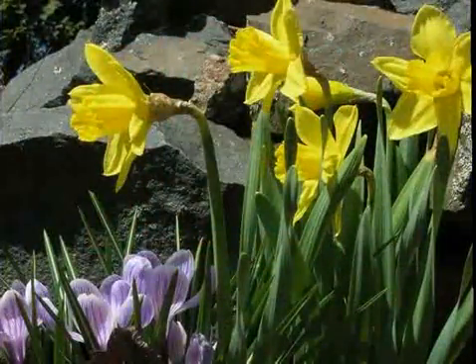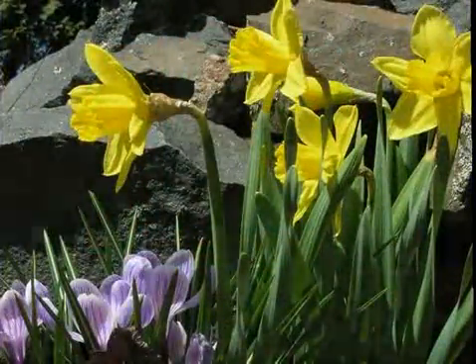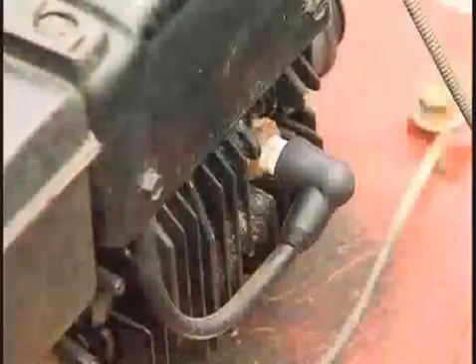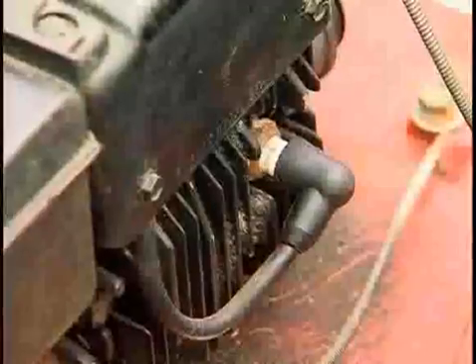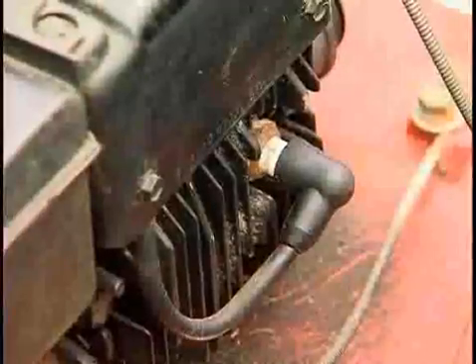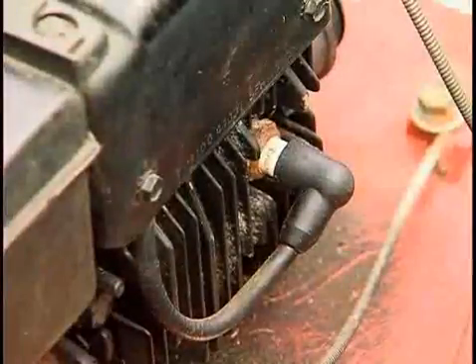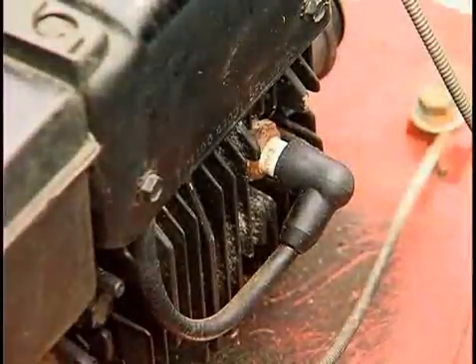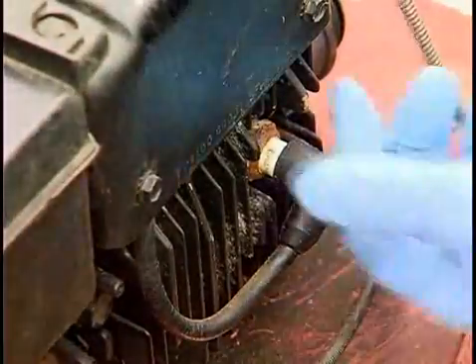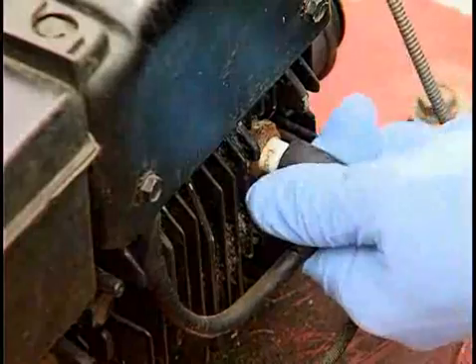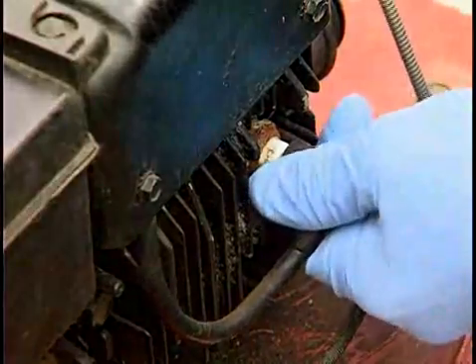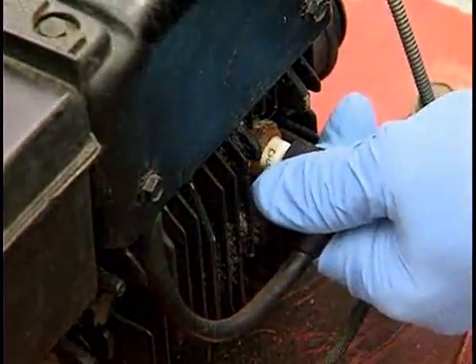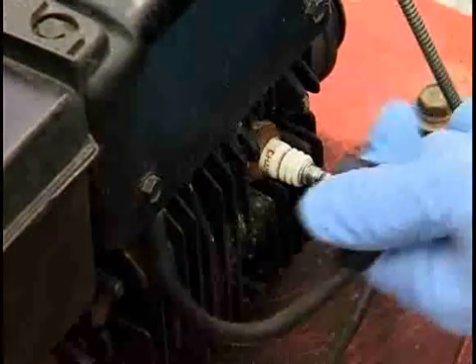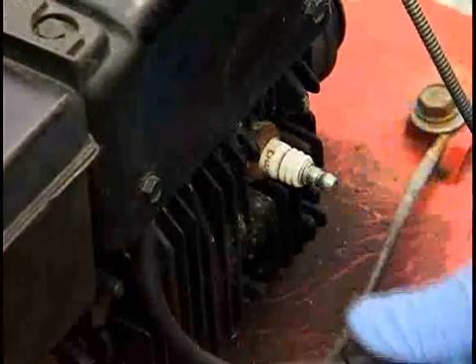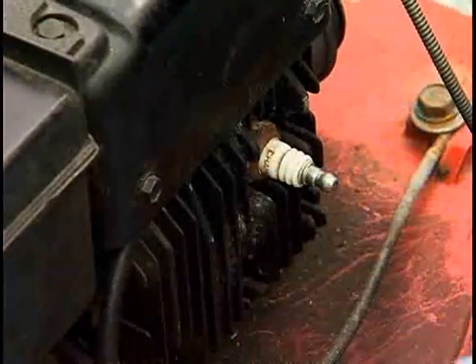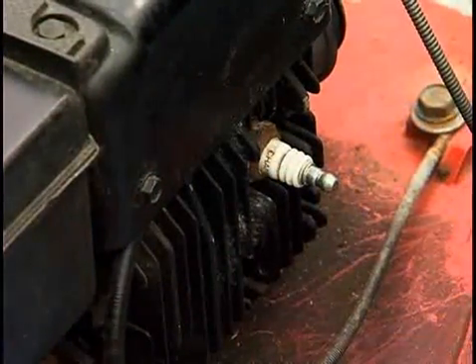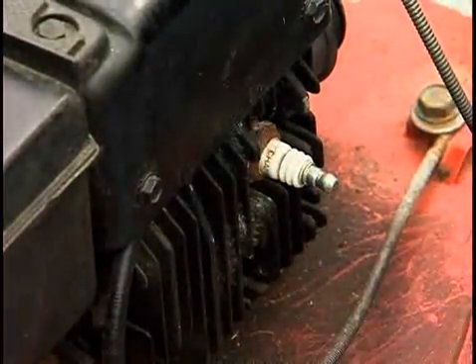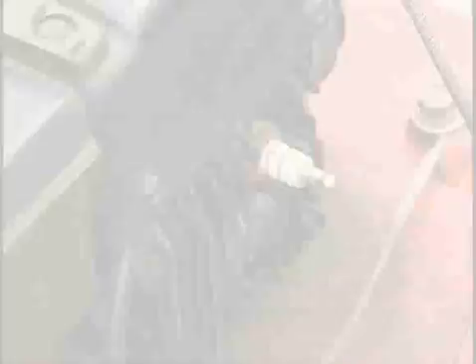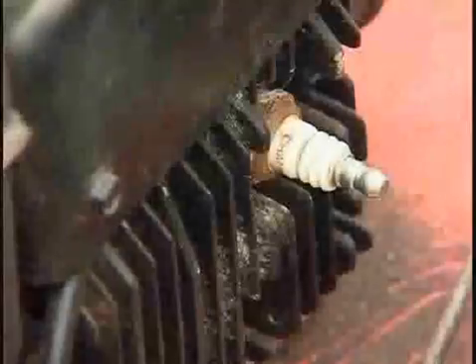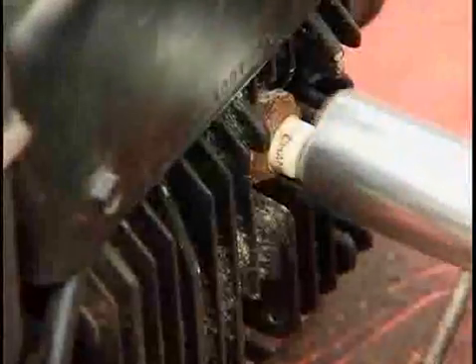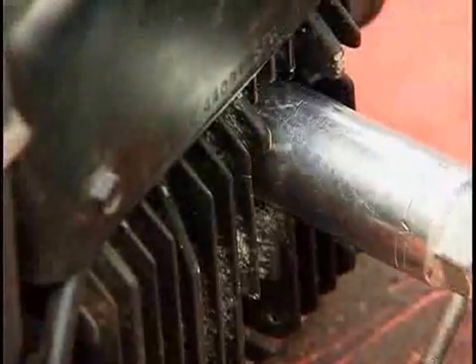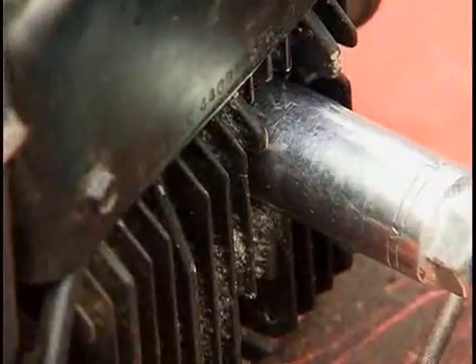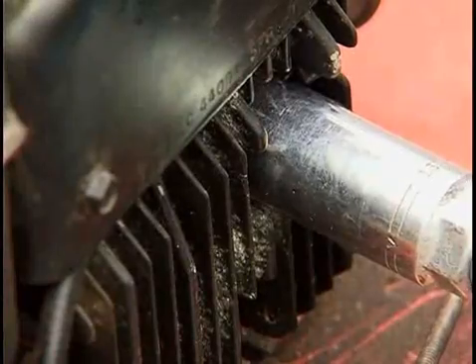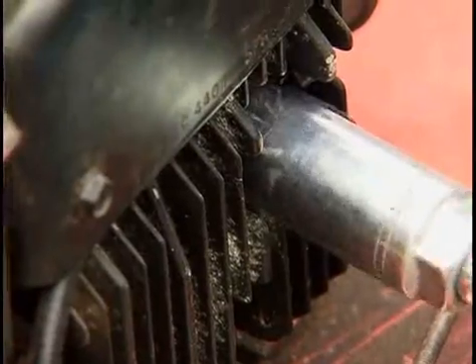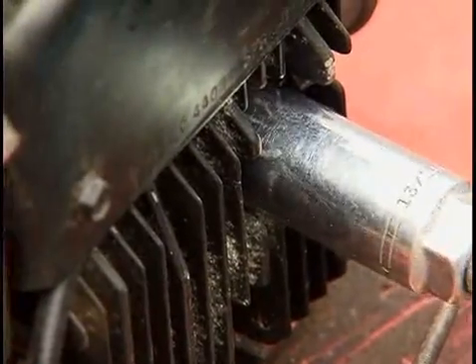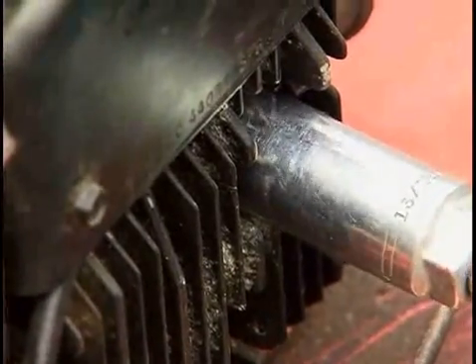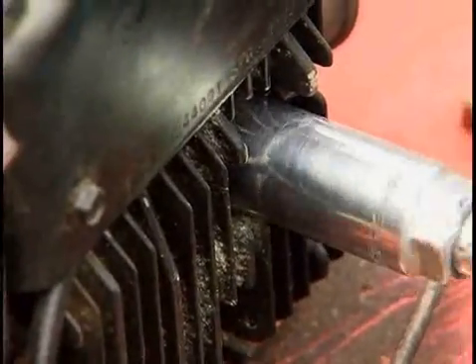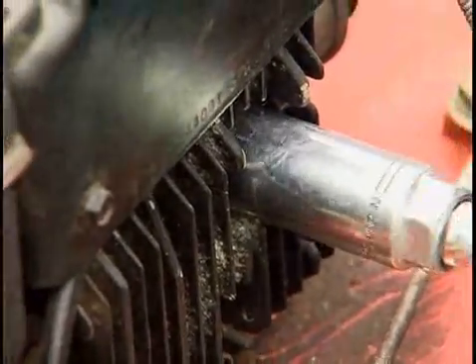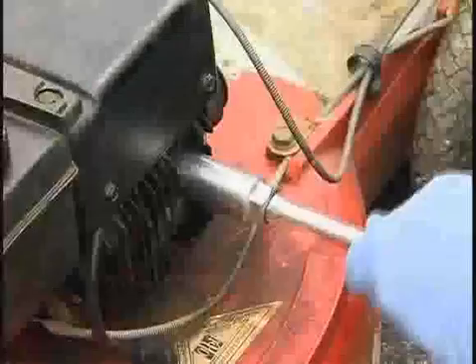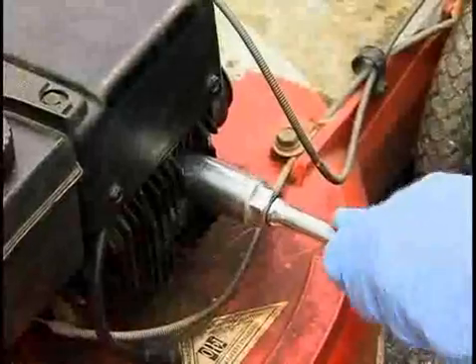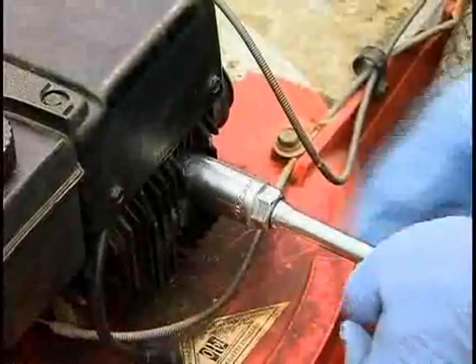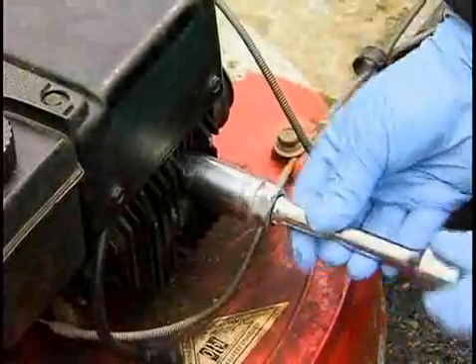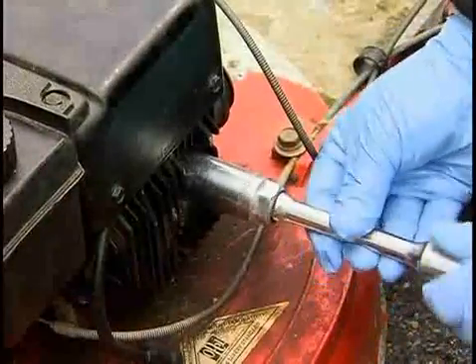The first step is to change the spark plug. Remove the rubber spark plug boot. With a ratchet and a deep spark plug socket, remove the spark plug. Once it's loose, it's best to unscrew the plug by hand.